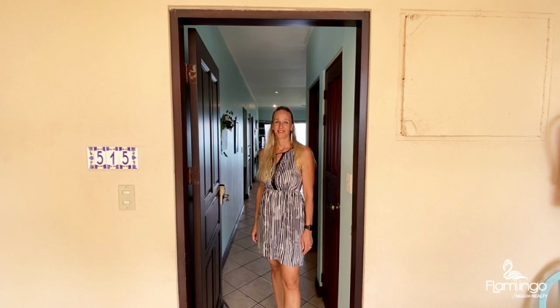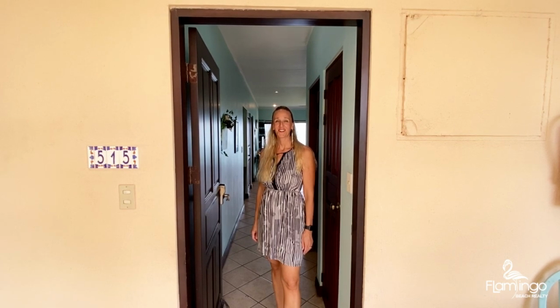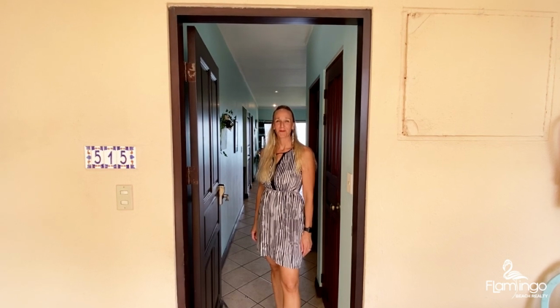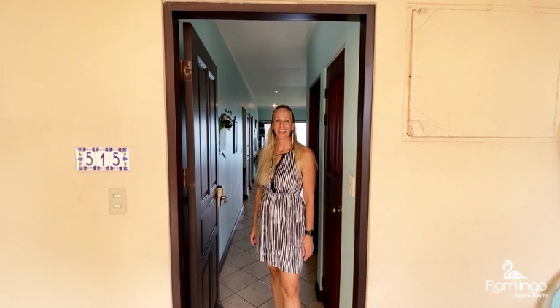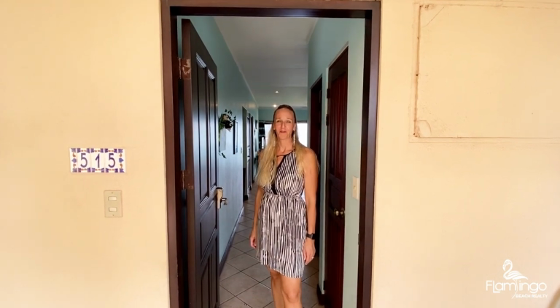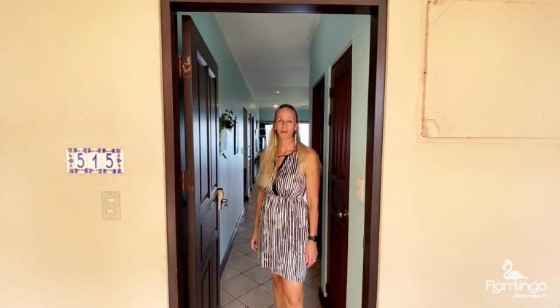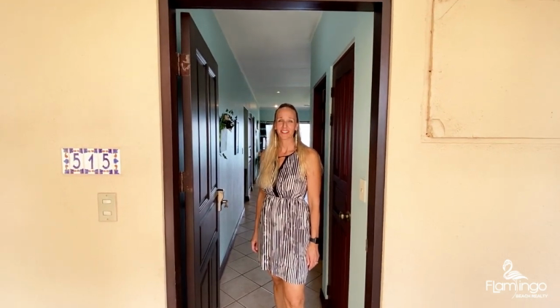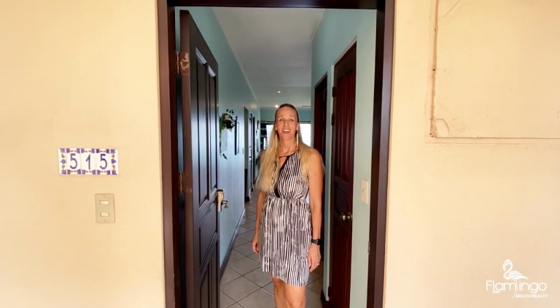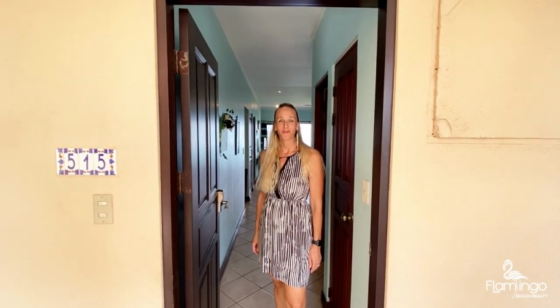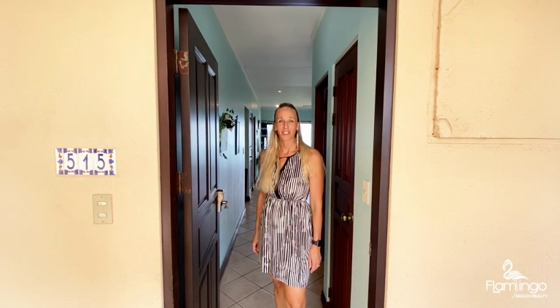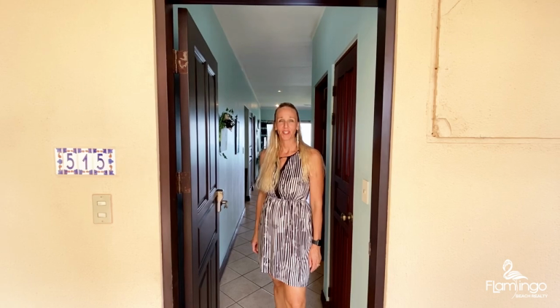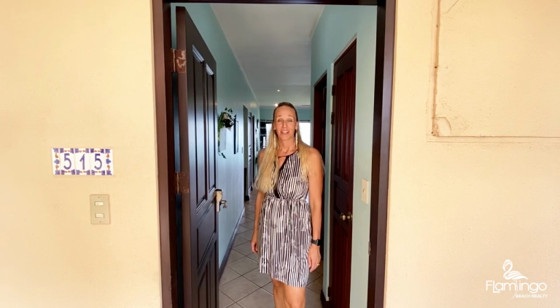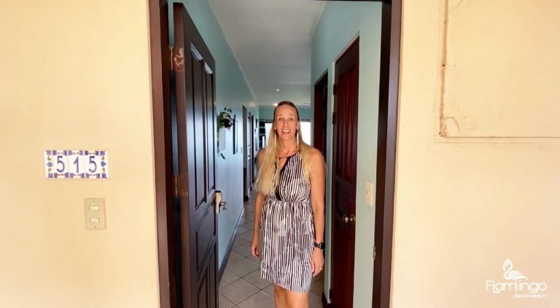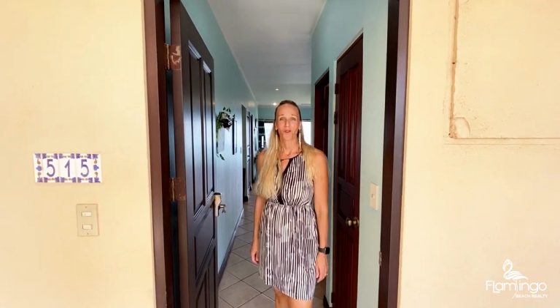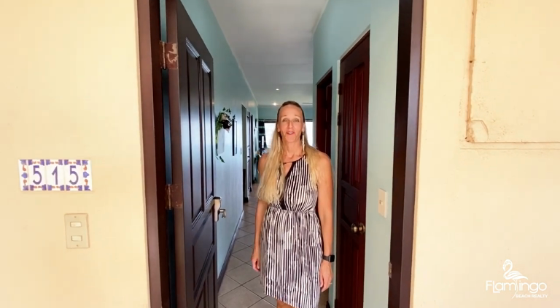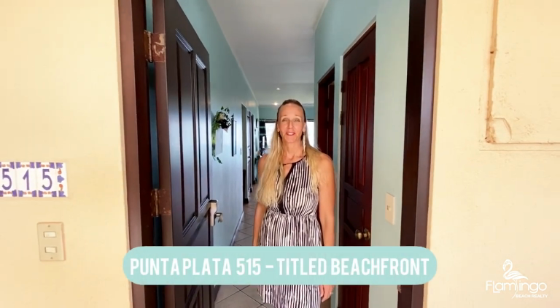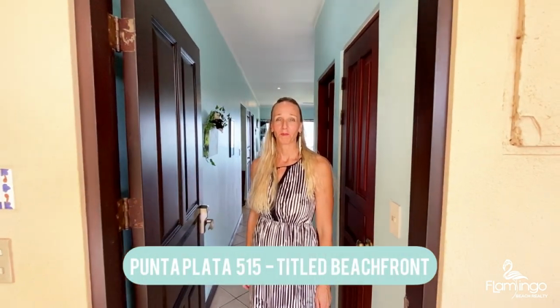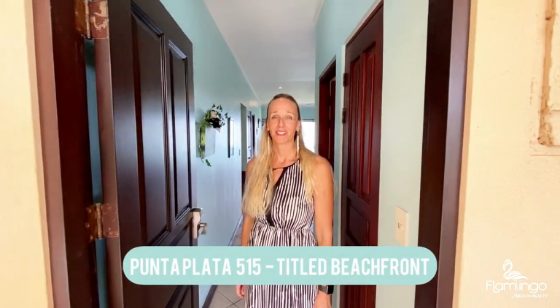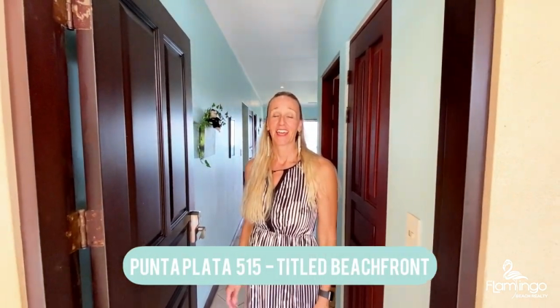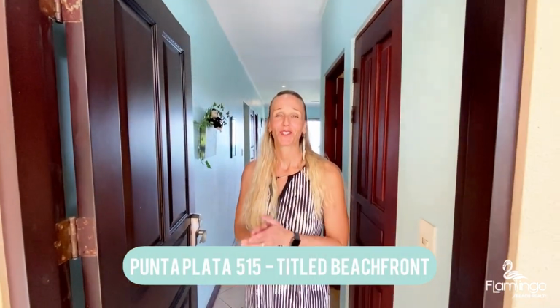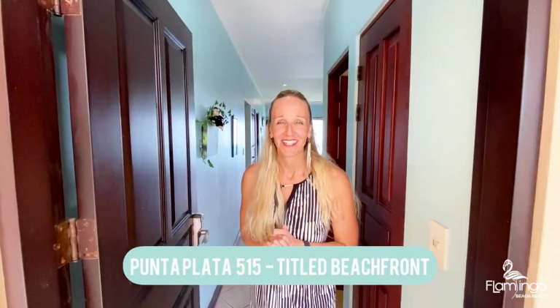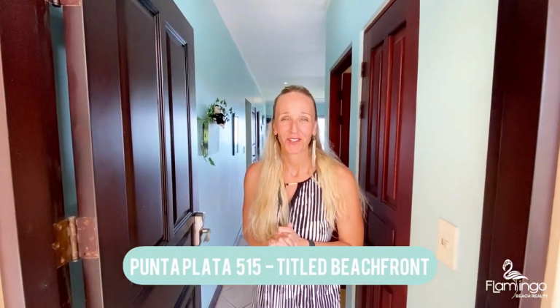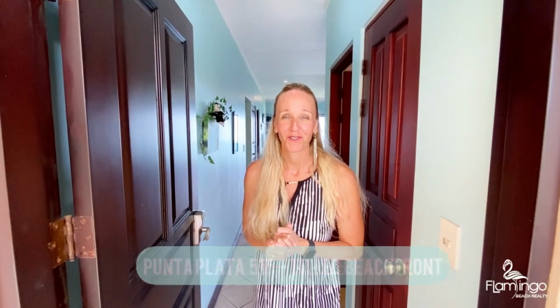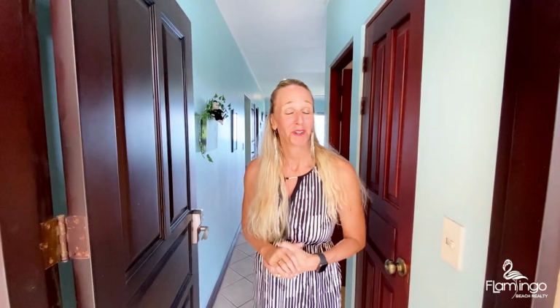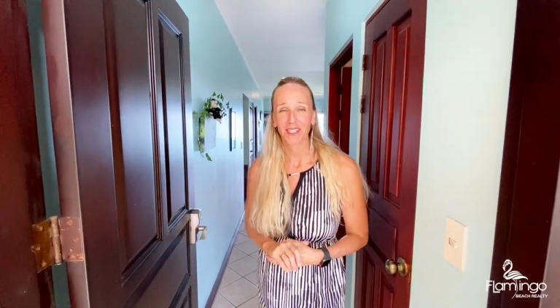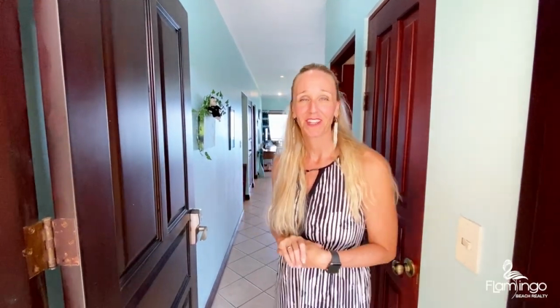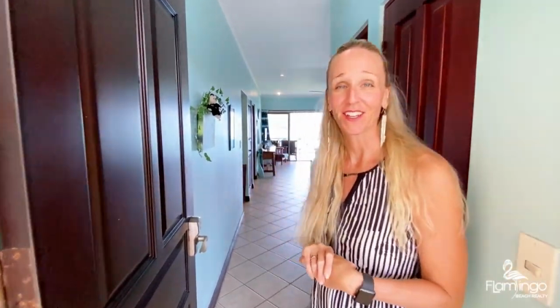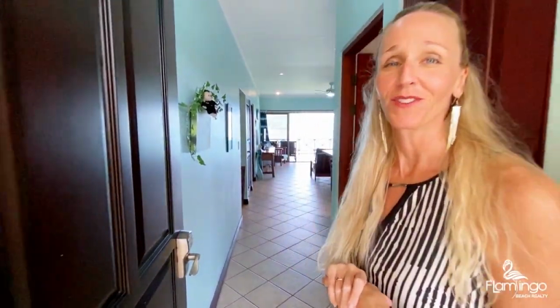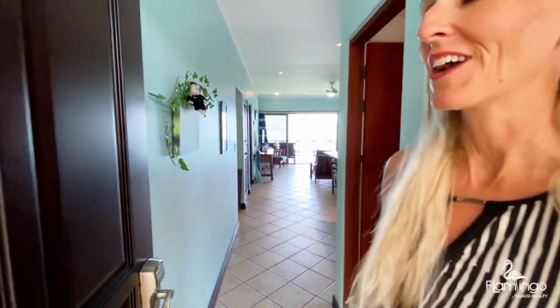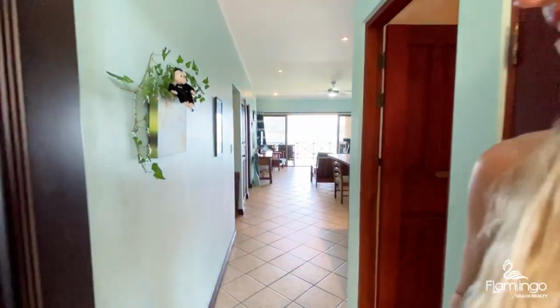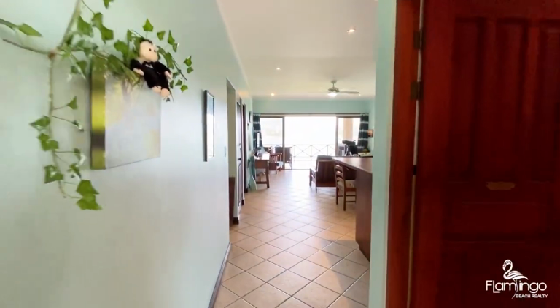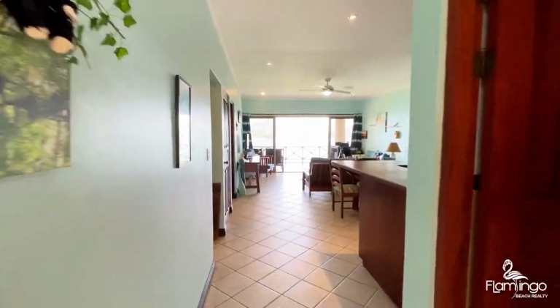Hello, this is Melanie Engel from Flamingo Beach Realty. Thank you for watching this video. Today we are at 515 Punta Plata and I'm so excited to show you the view. This is one of the best views of any condo that we have in the area. Come check it out.